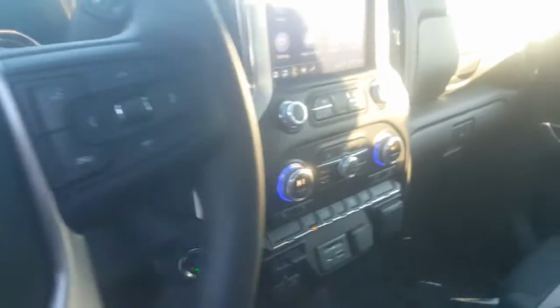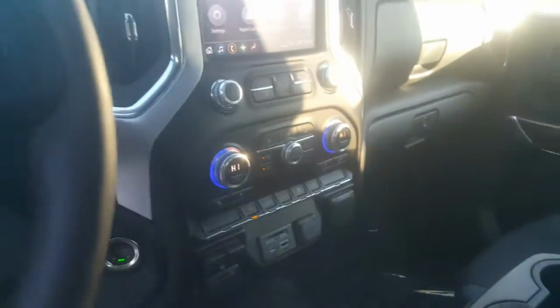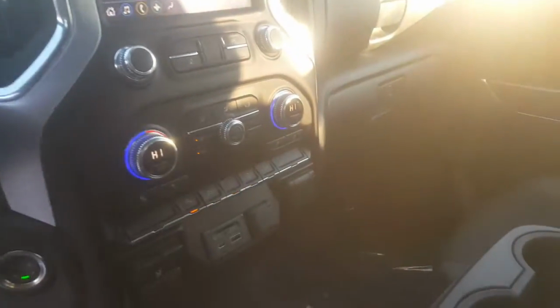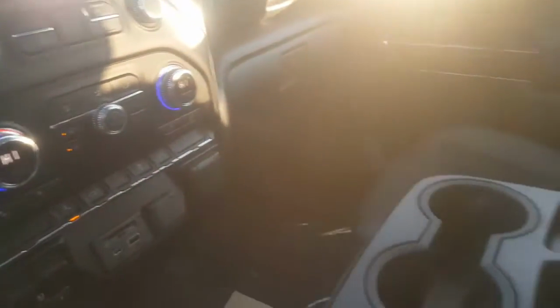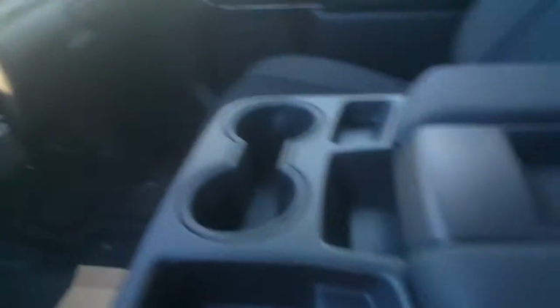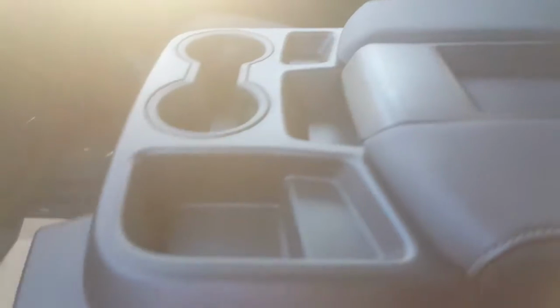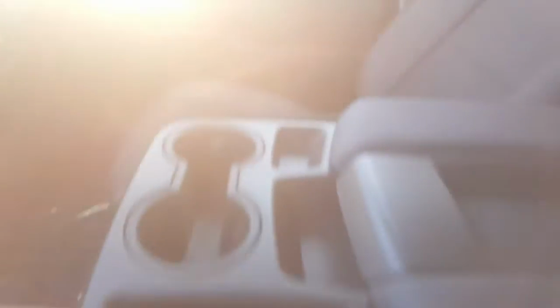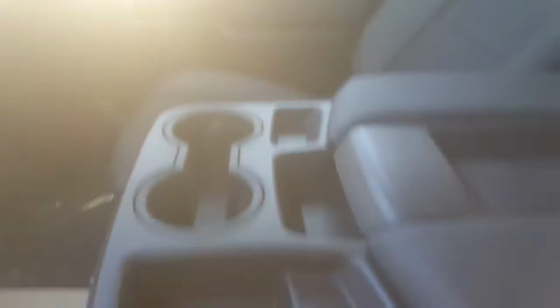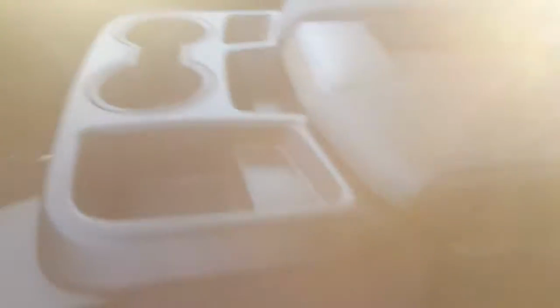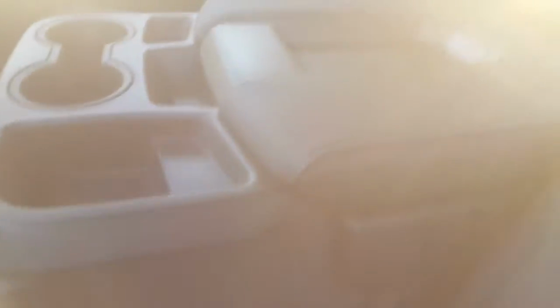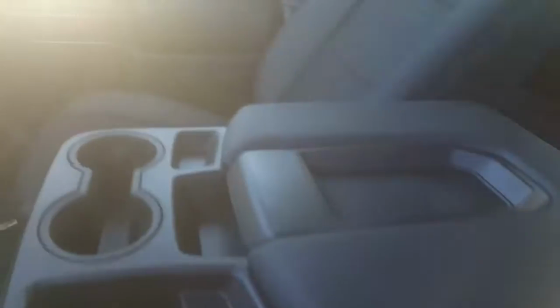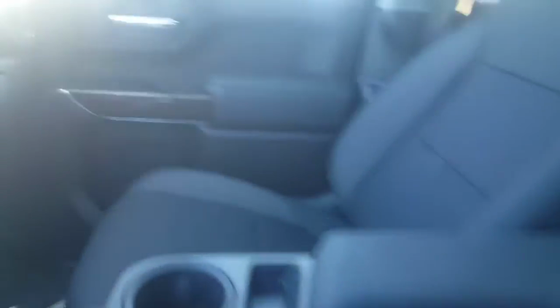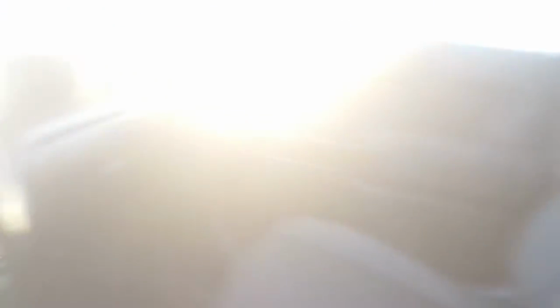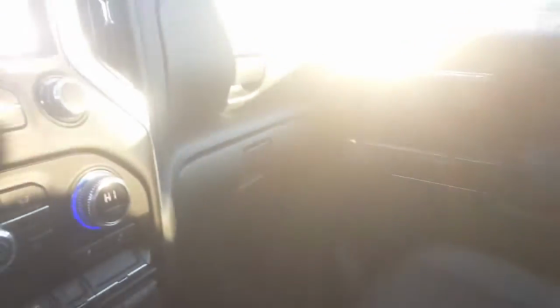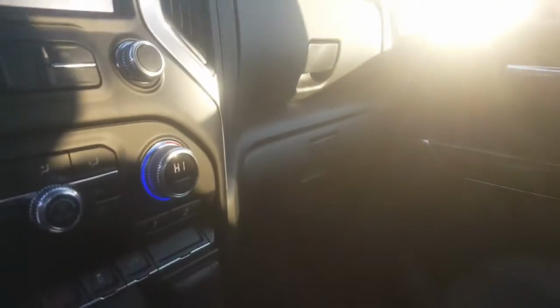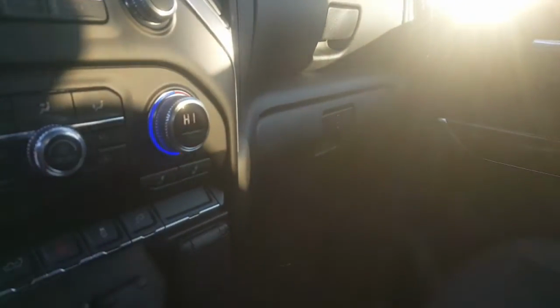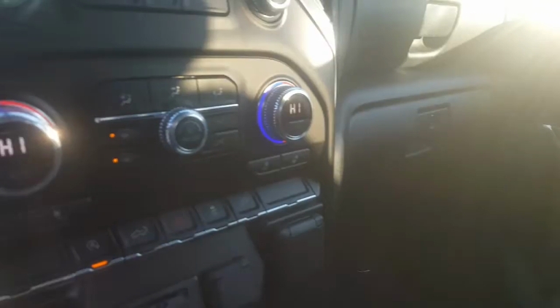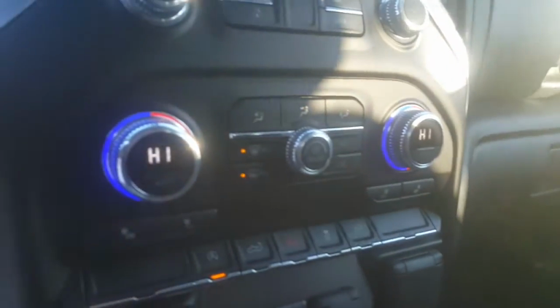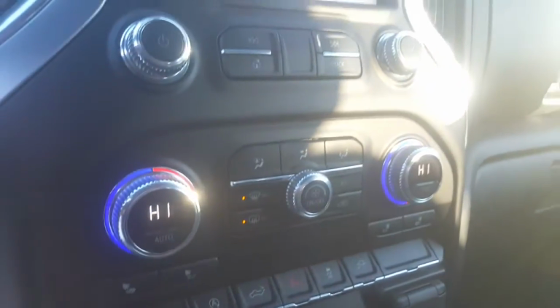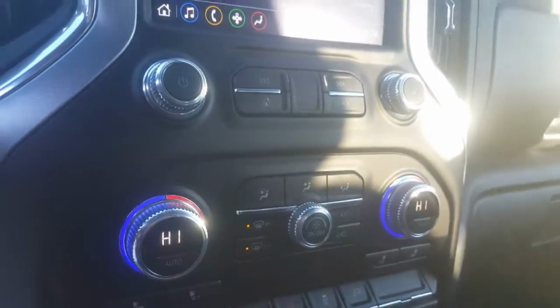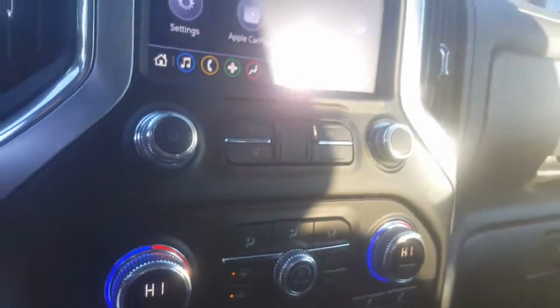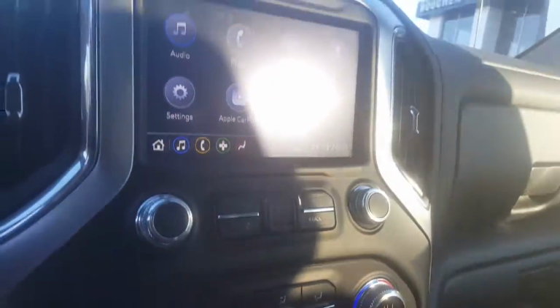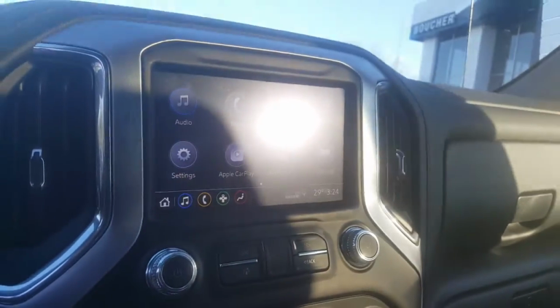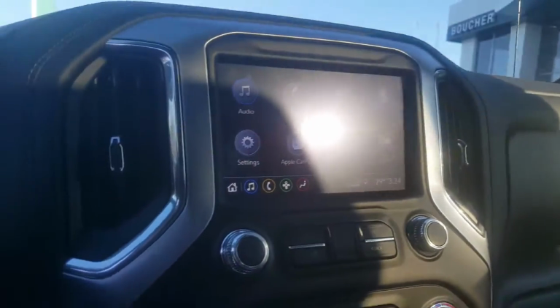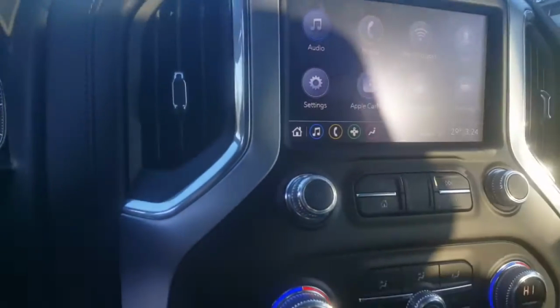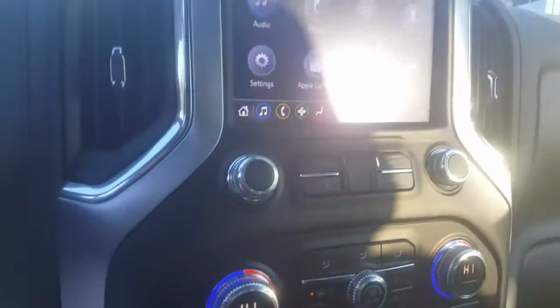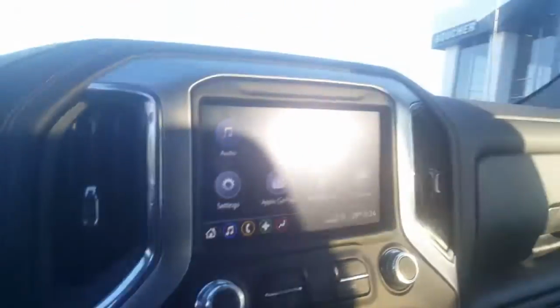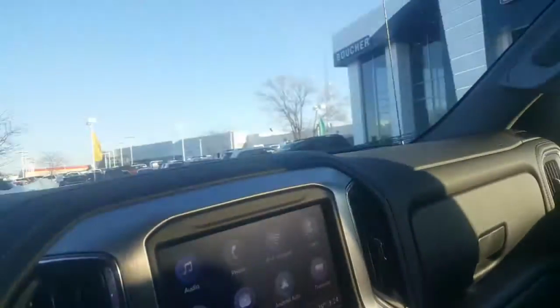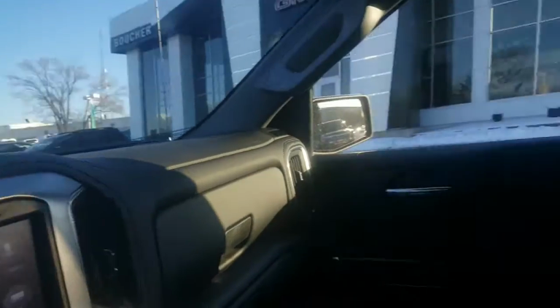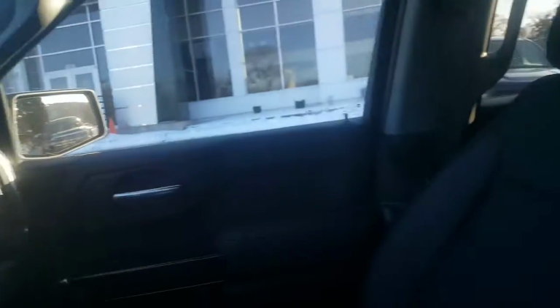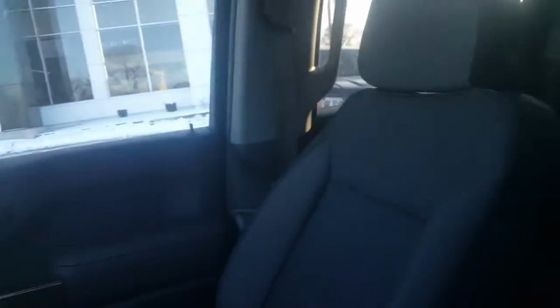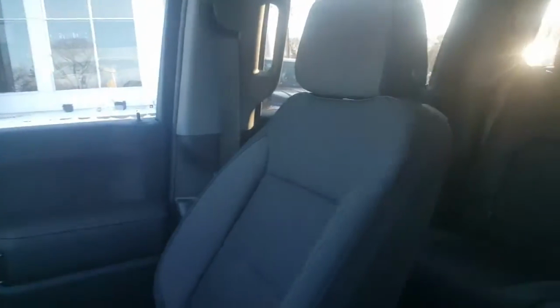Bluetooth capability. Trailer brake controller. Just center console, so basically you can sit six in here if you like. Heated seats. Dual climate controls. Android Auto, Apple CarPlay. Very nice sound system as well.